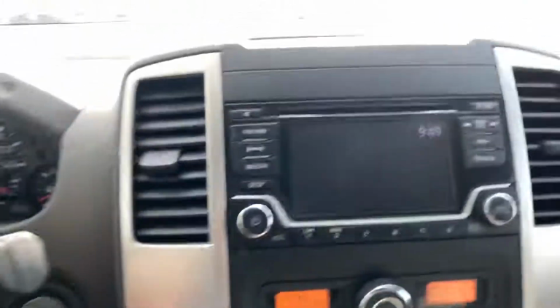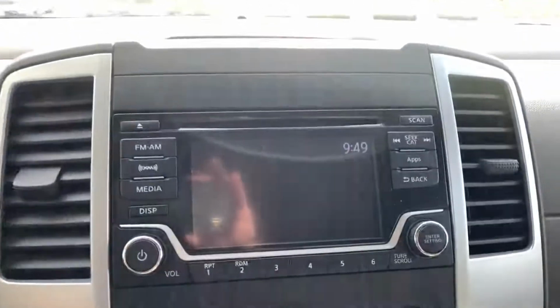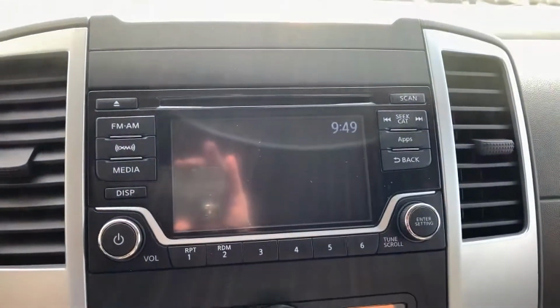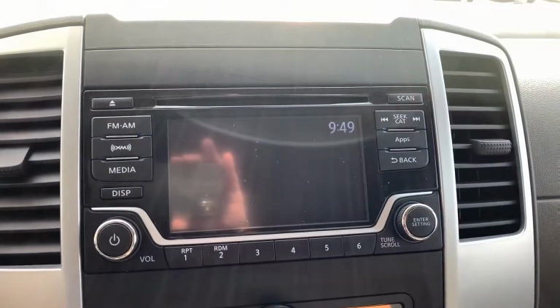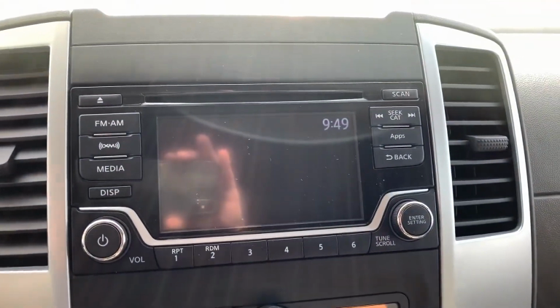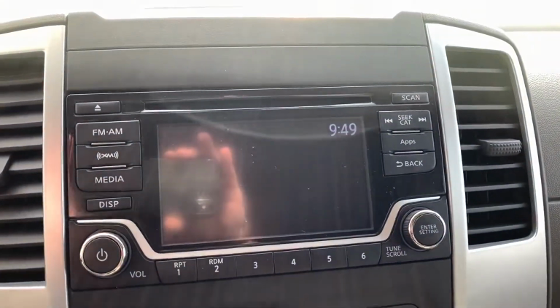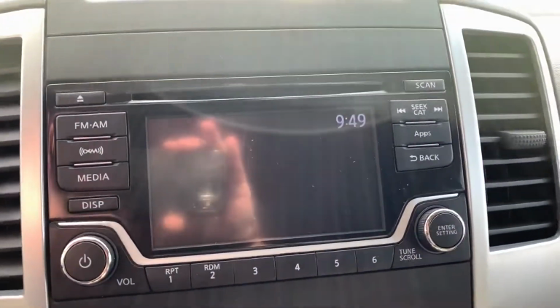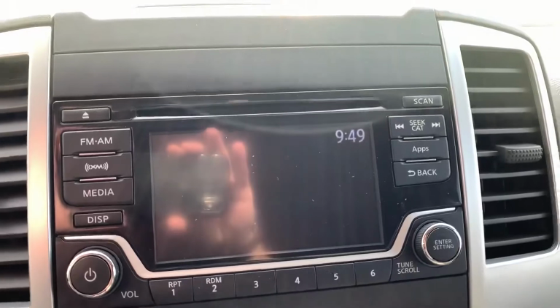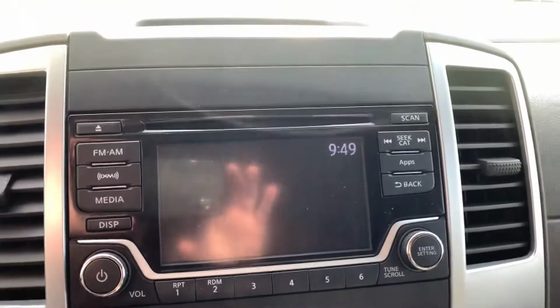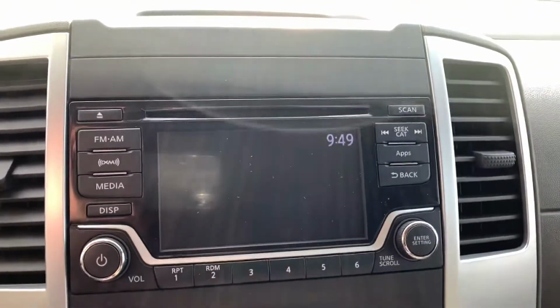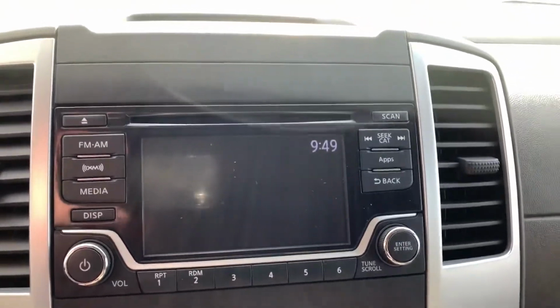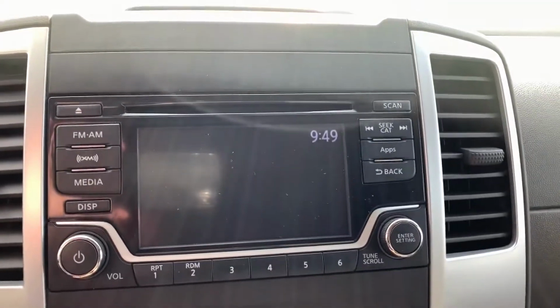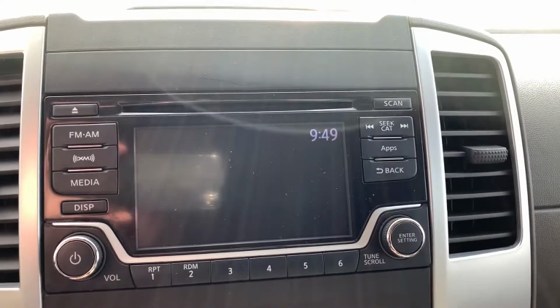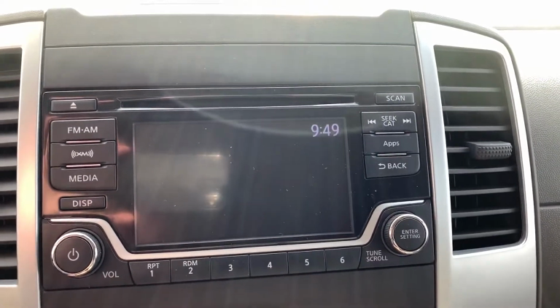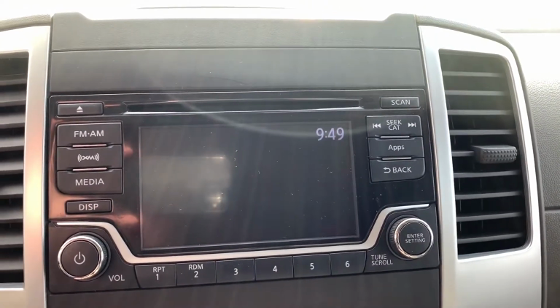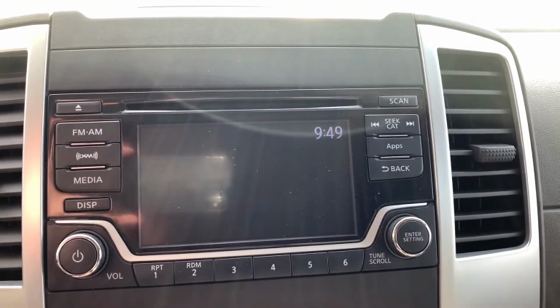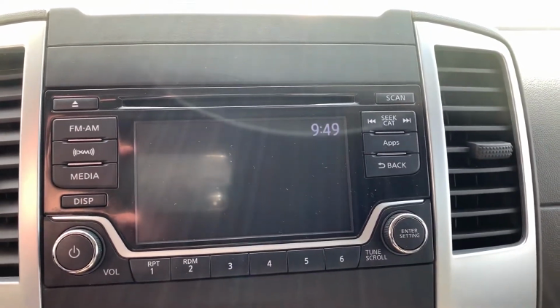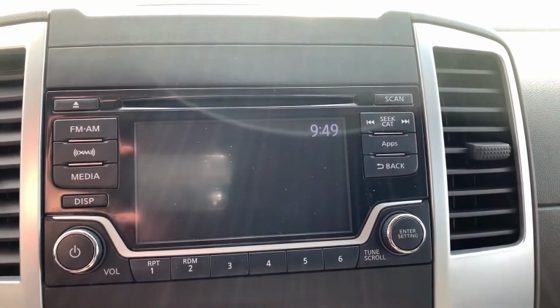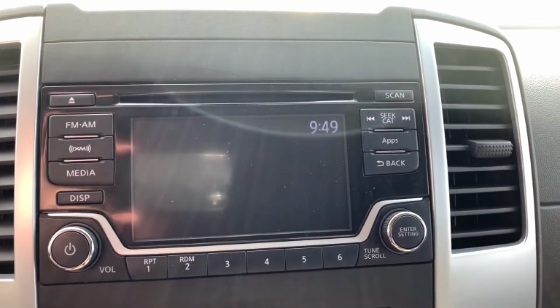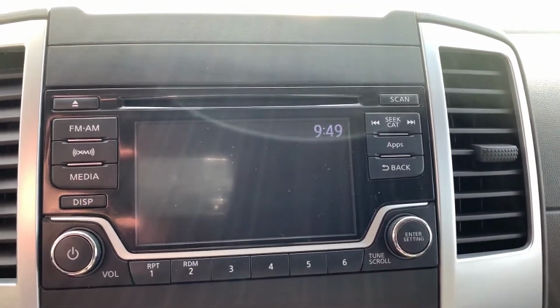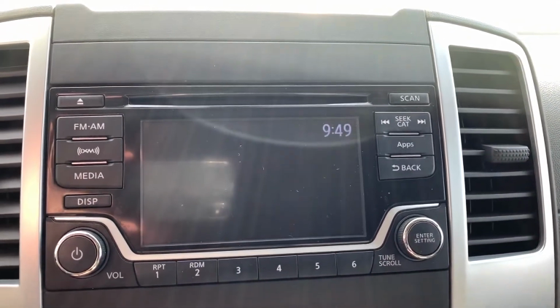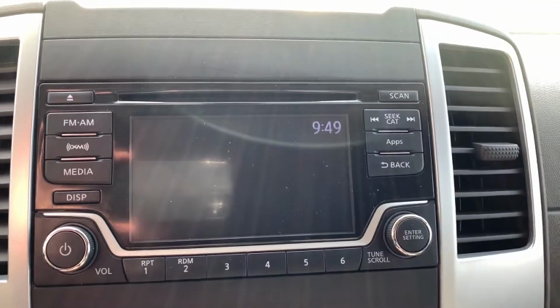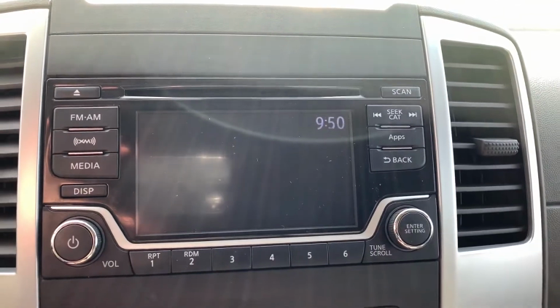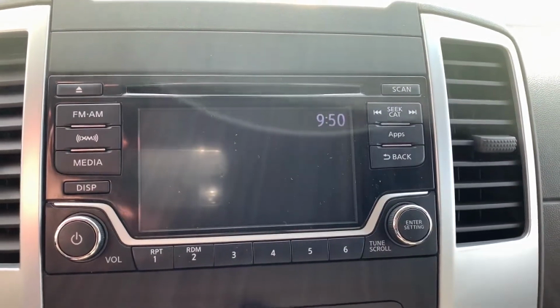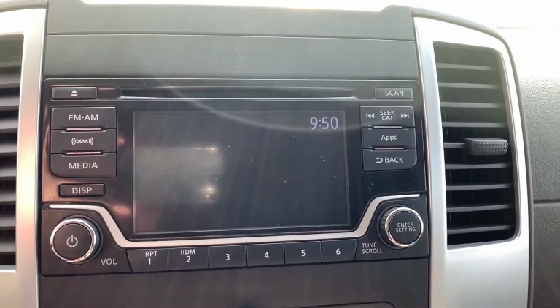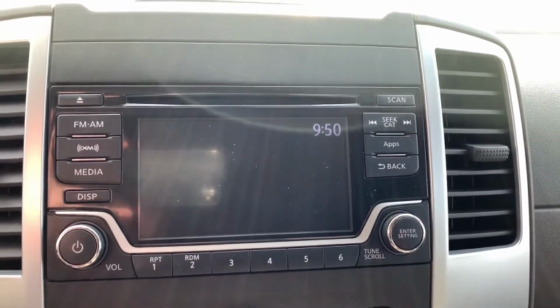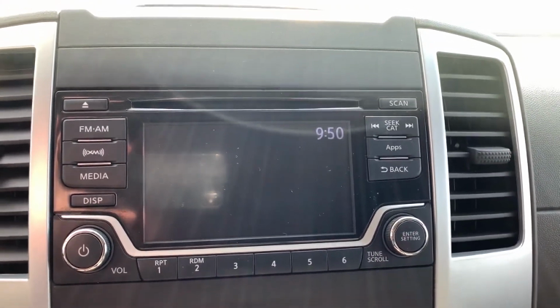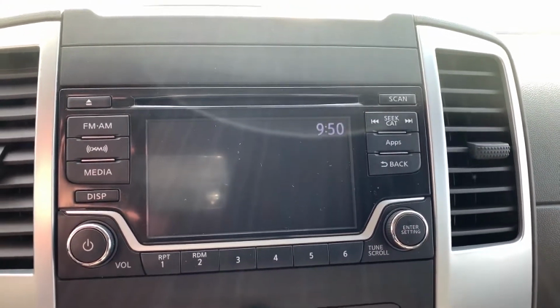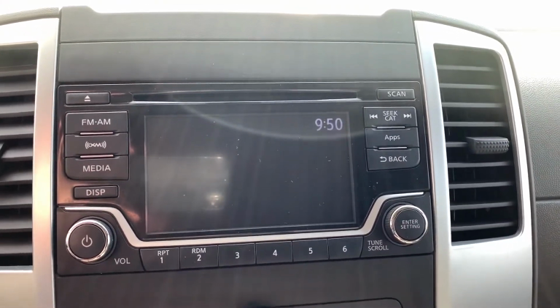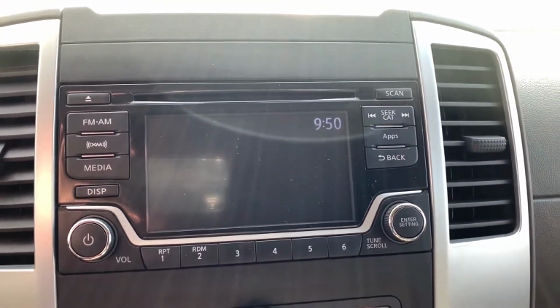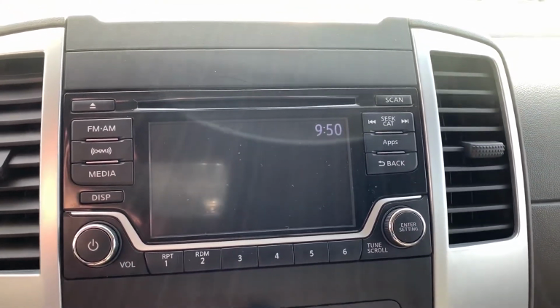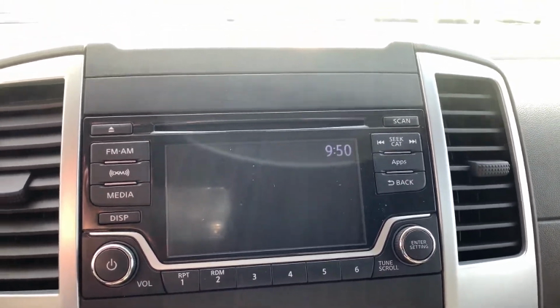Over here is your entertainment center. You've got the CD player, FM, AM, XM radio, and your USB and auxiliary port as well — lots of great connectivity. You also have Bluetooth, hands-free calling, and audio streaming in here.